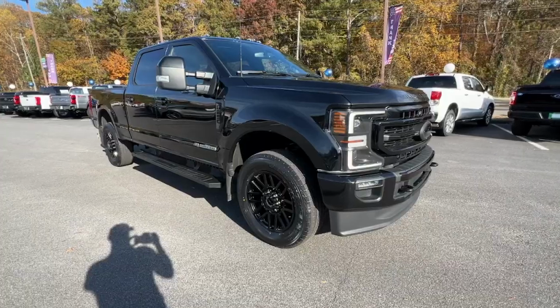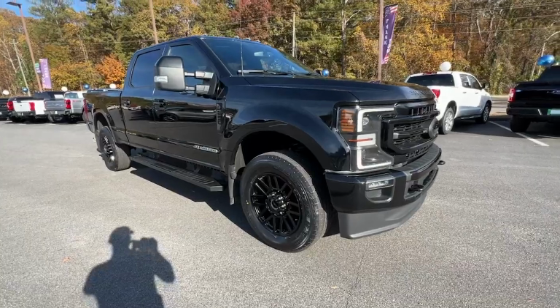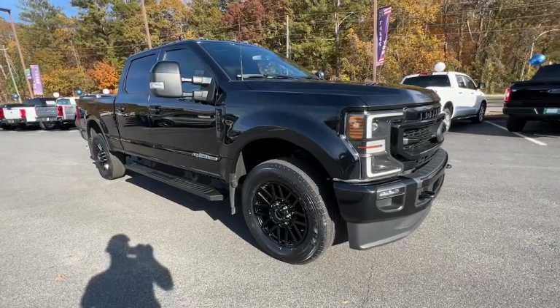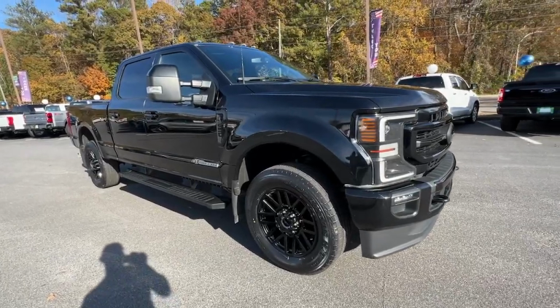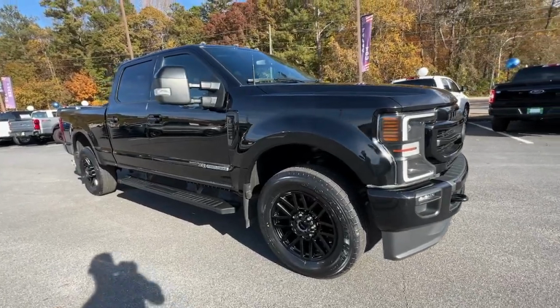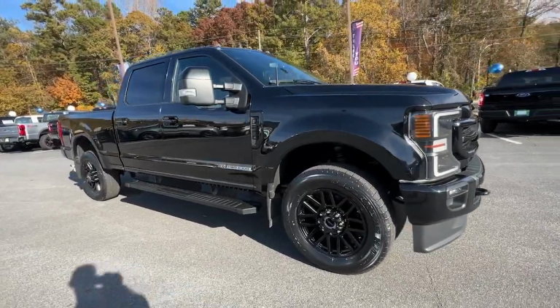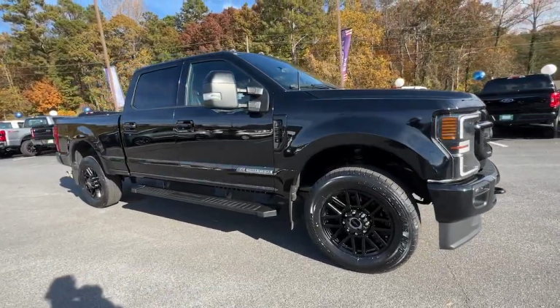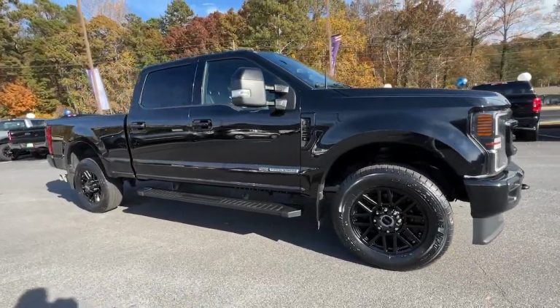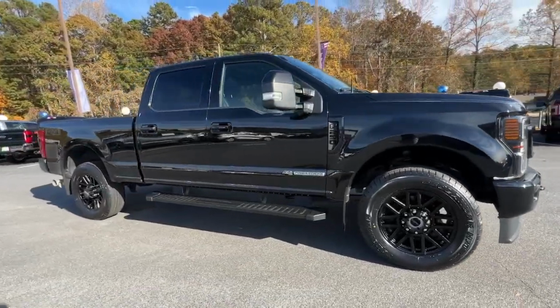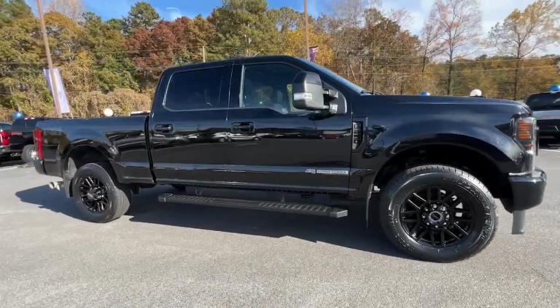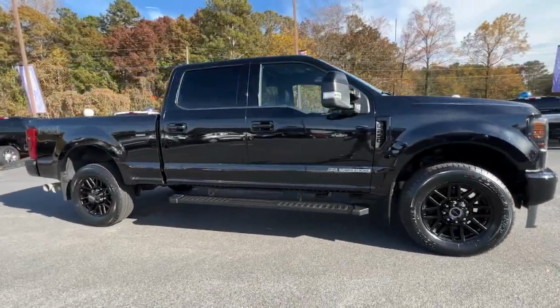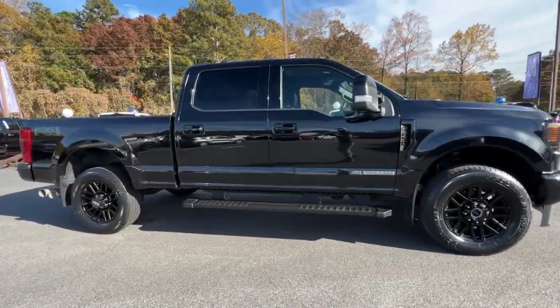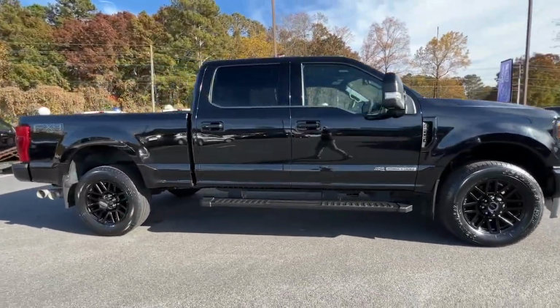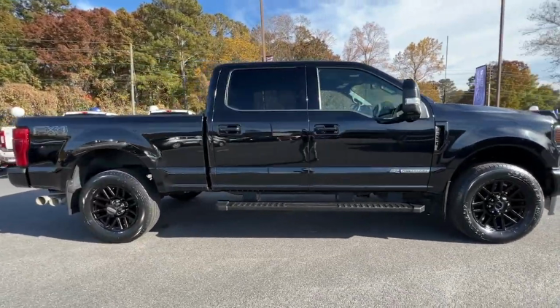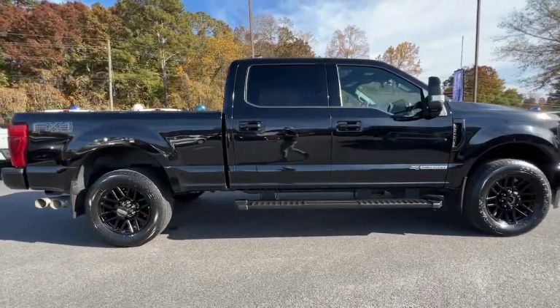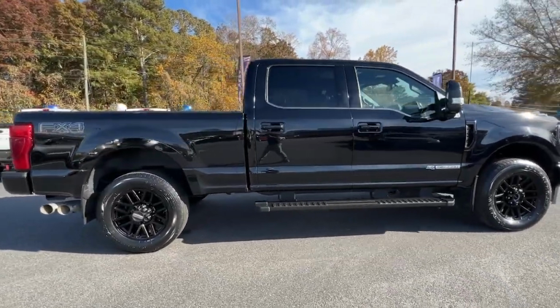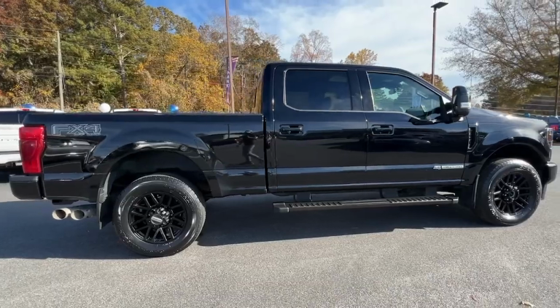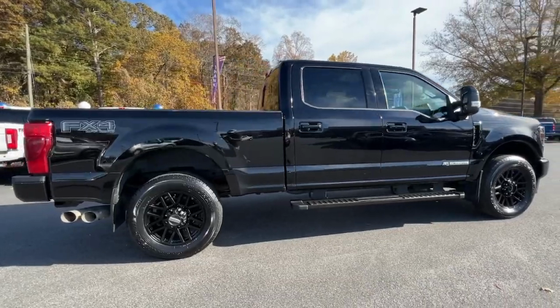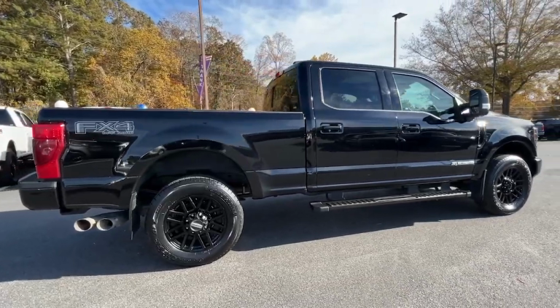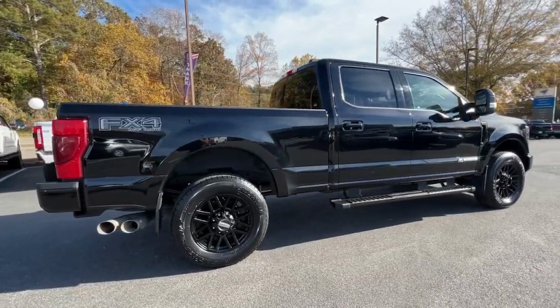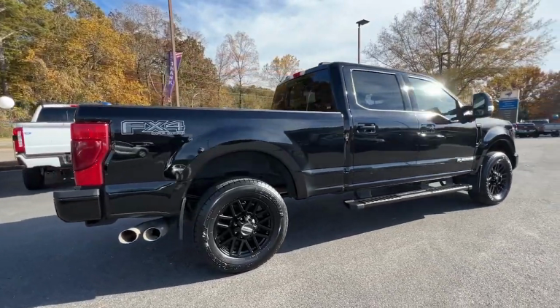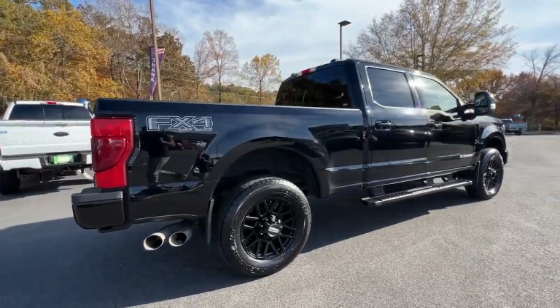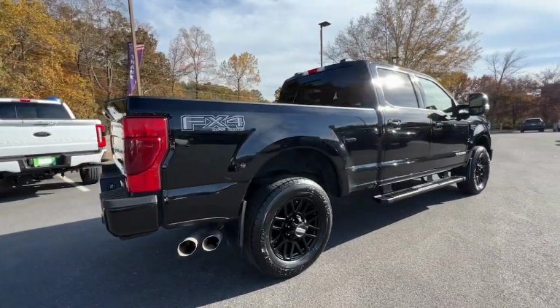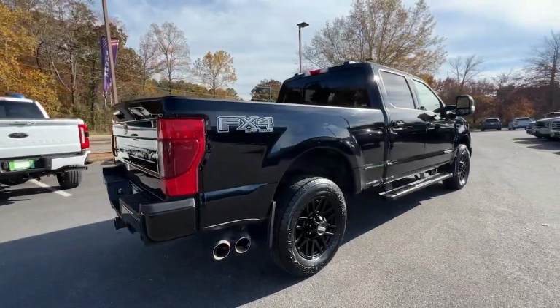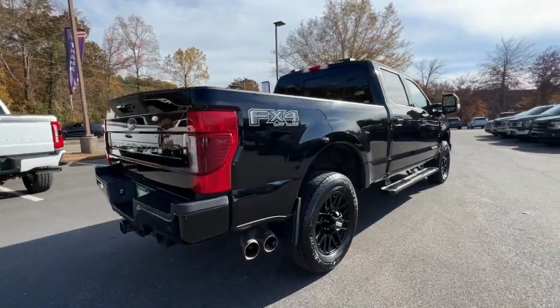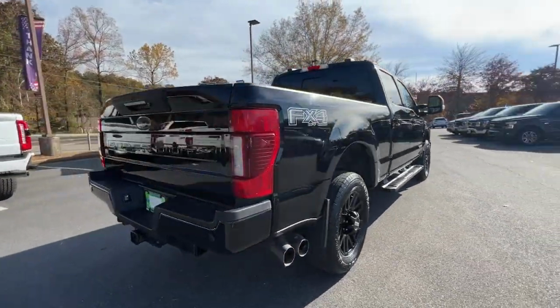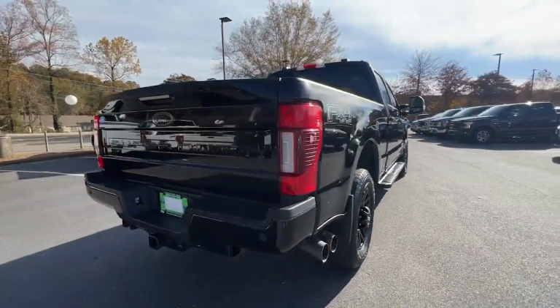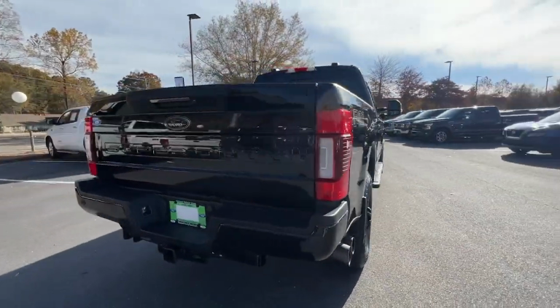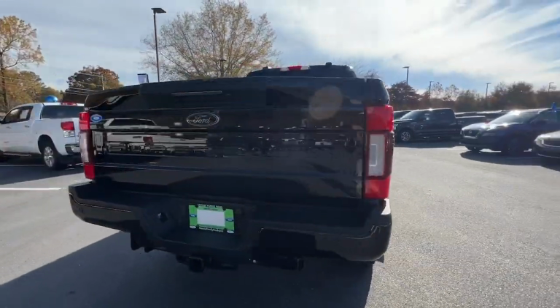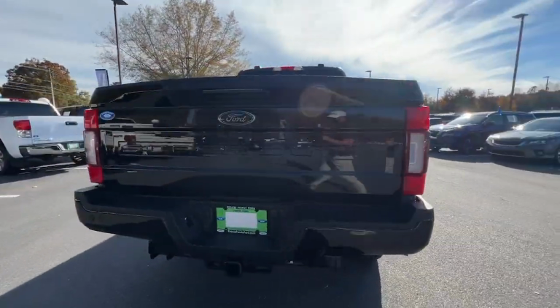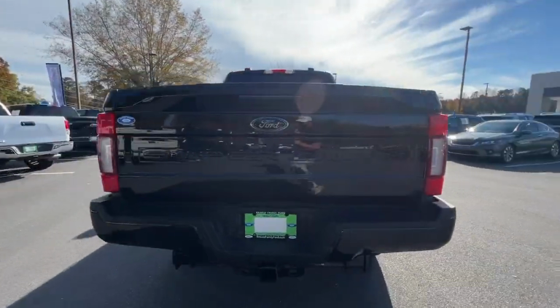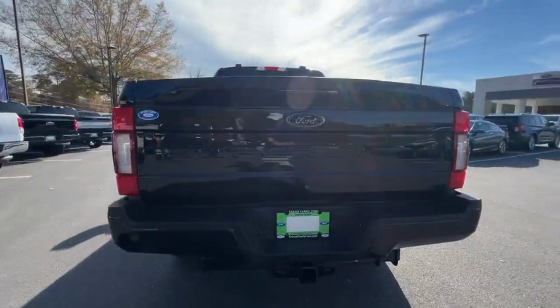Get acquainted with the 2022 Ford F-250. This vehicle is an outstanding buy with fewer than 45,000 miles on the odometer.